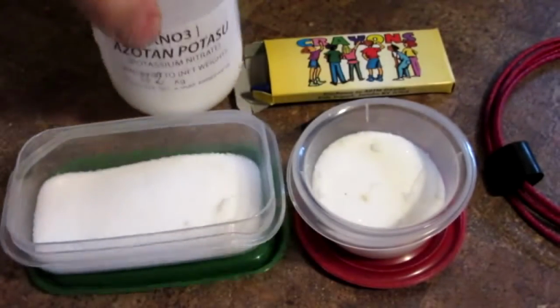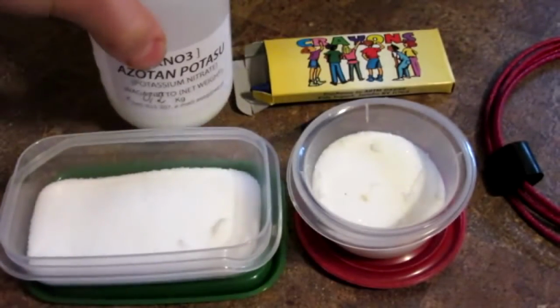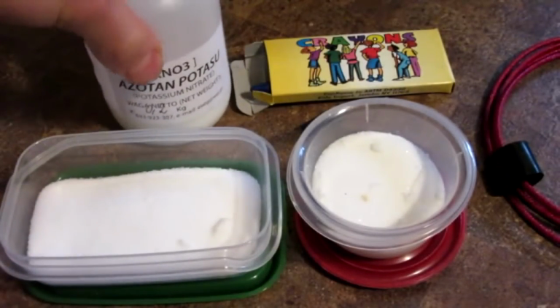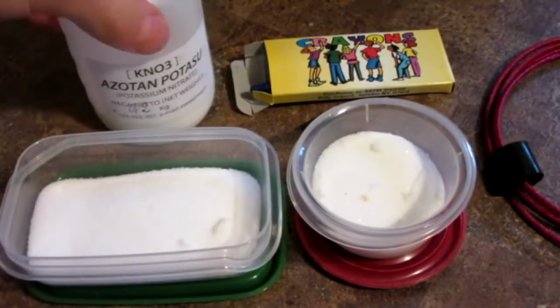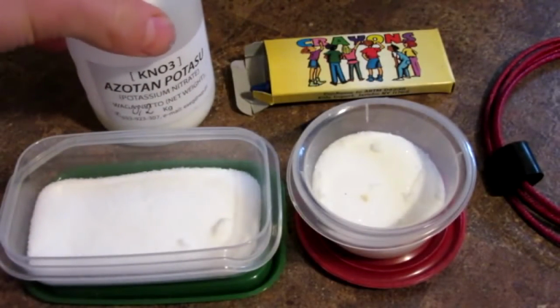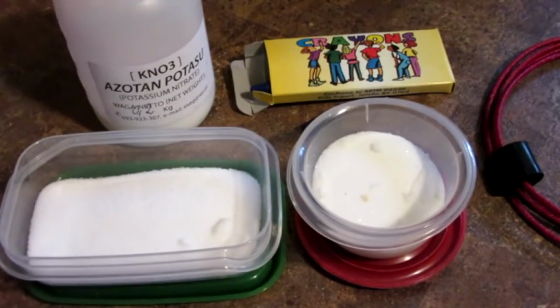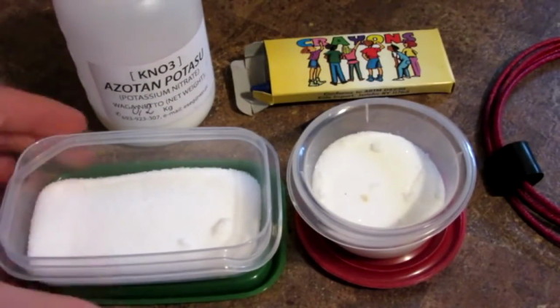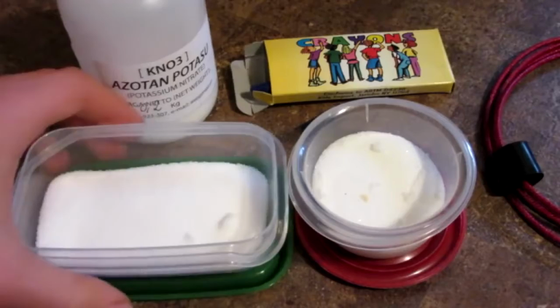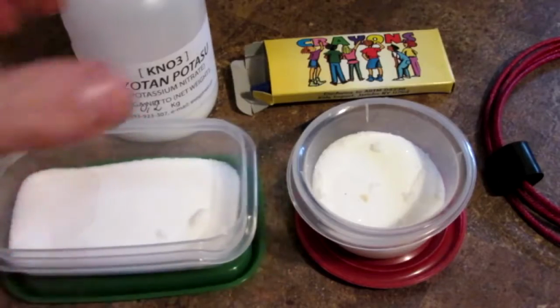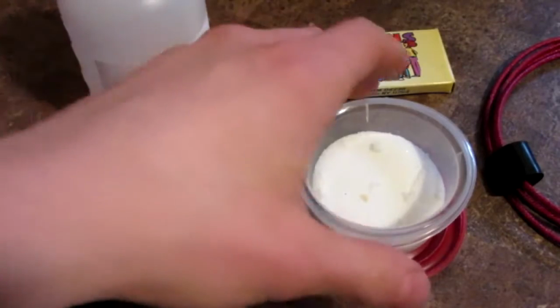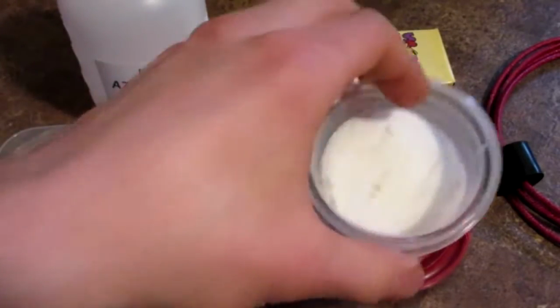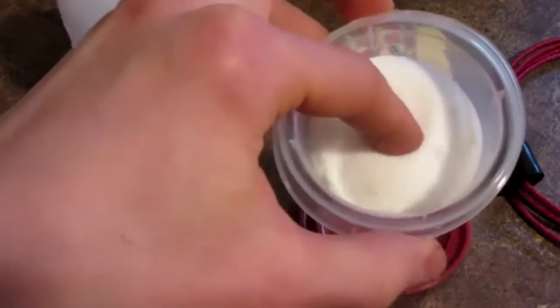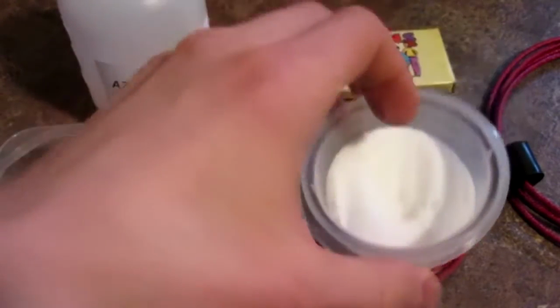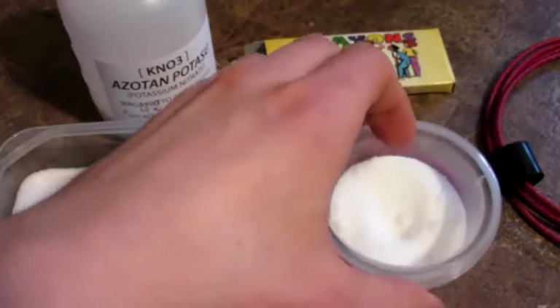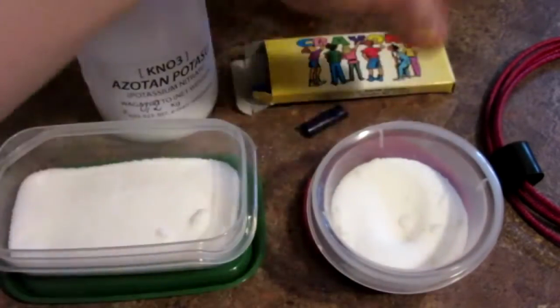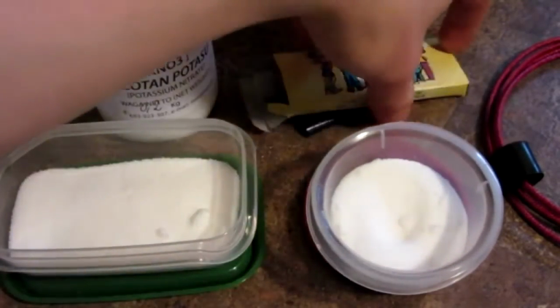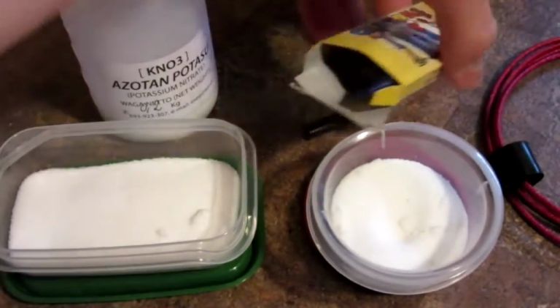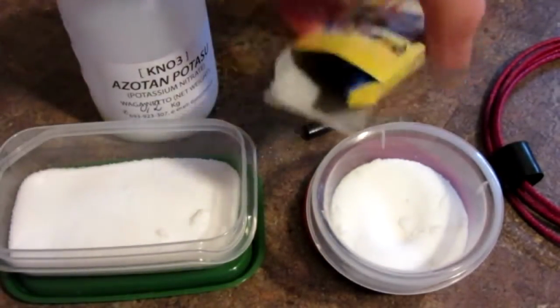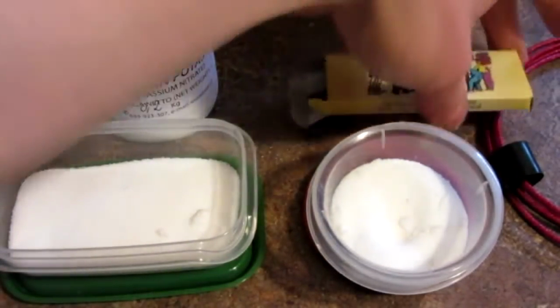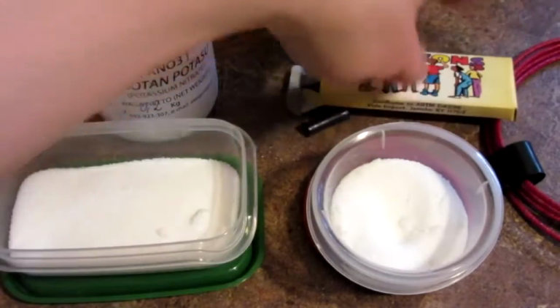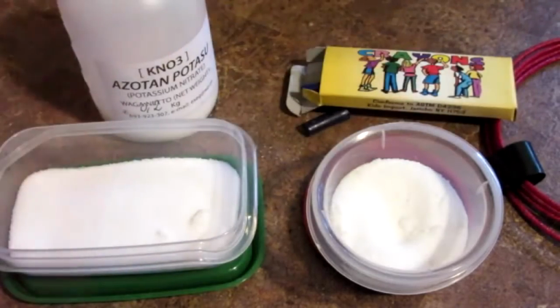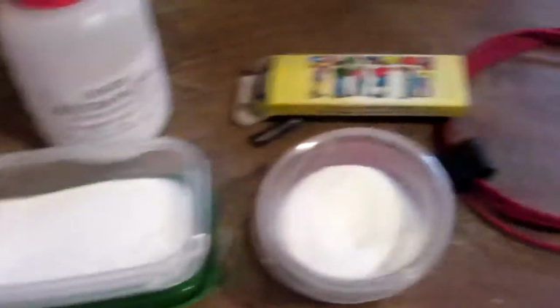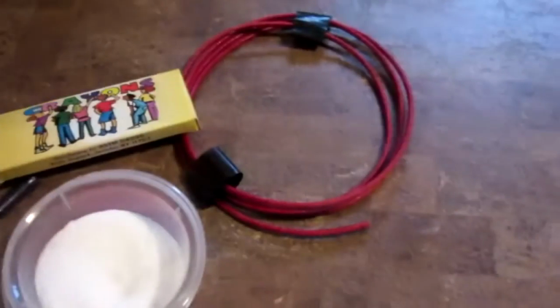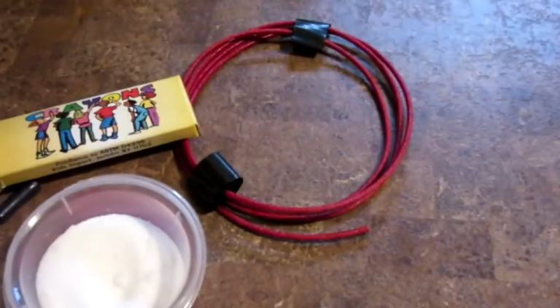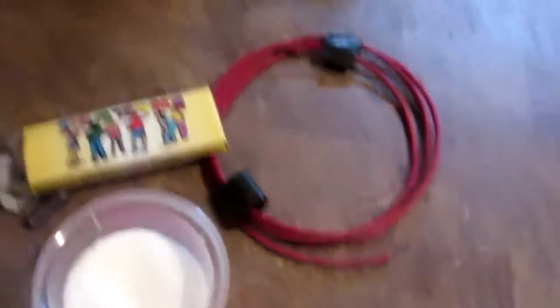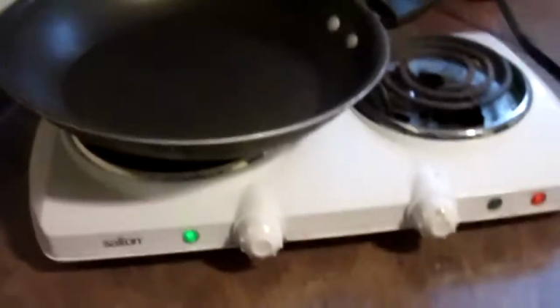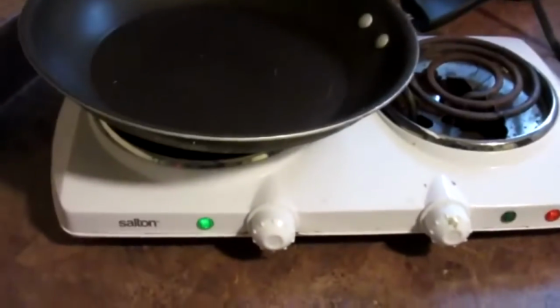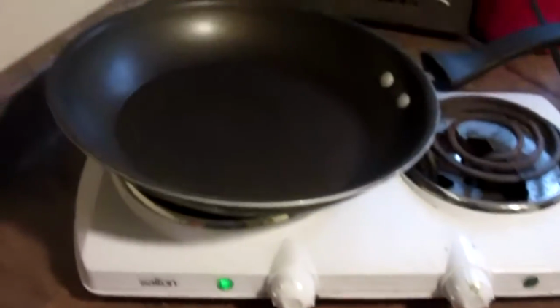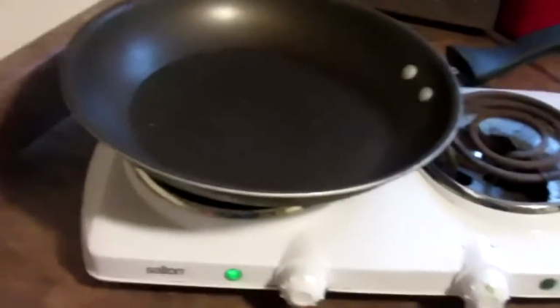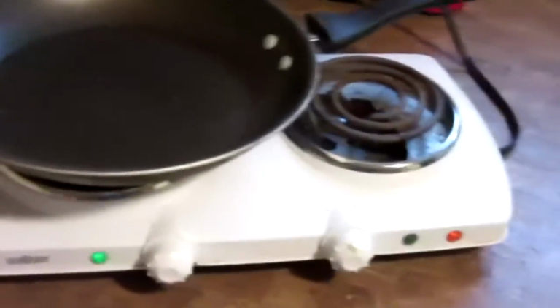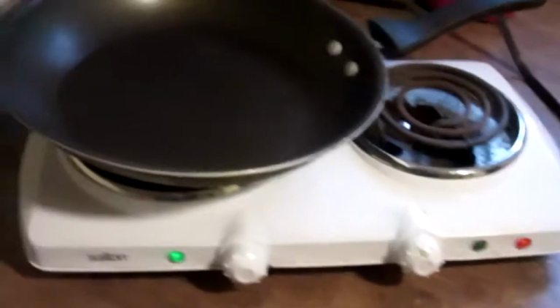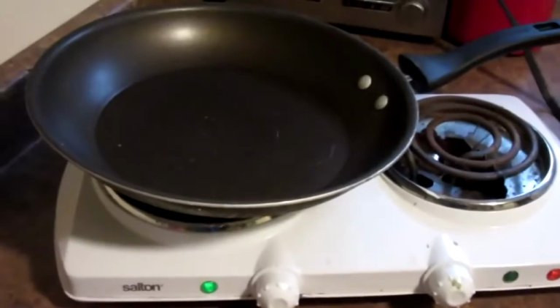I am in Canada so I have to buy this online. And you will also need some white table sugar, some crayons or wax, some fuse, and to make it you will need a stove and a pan.